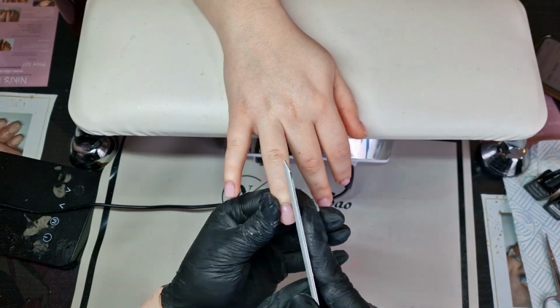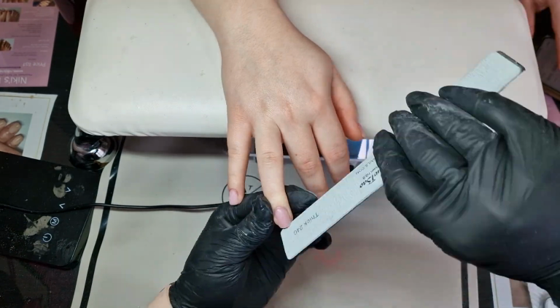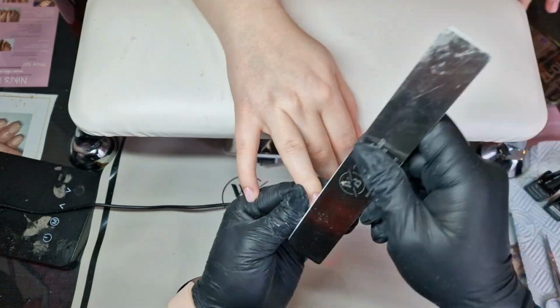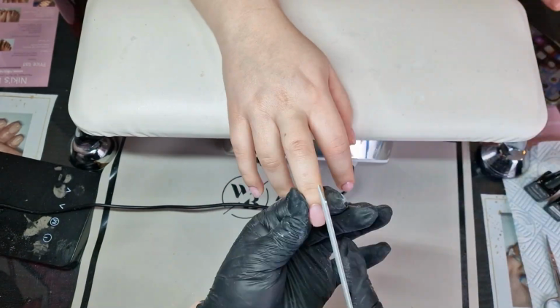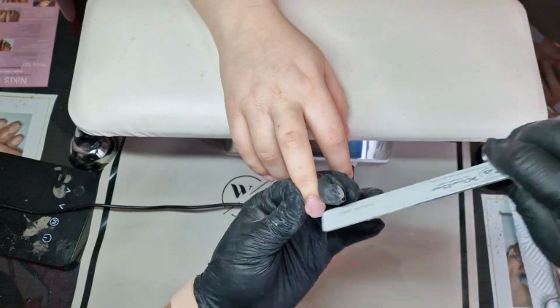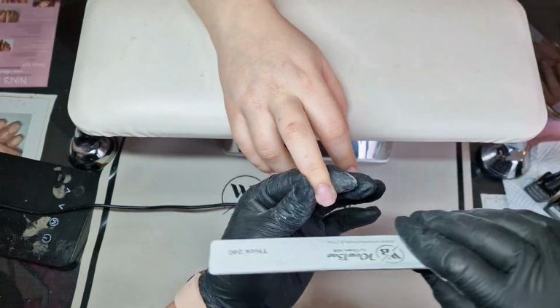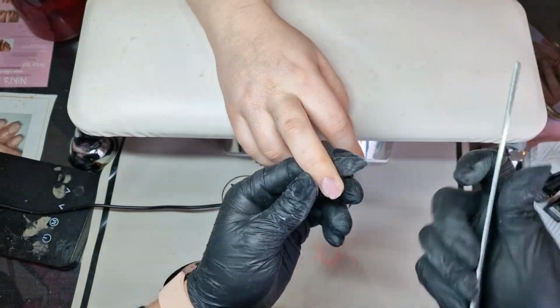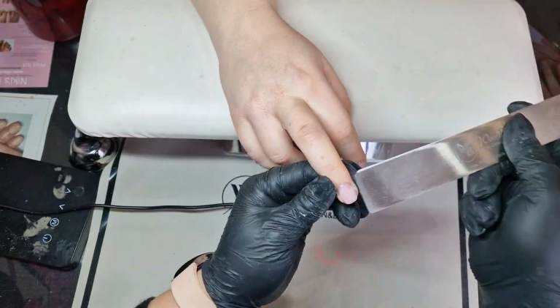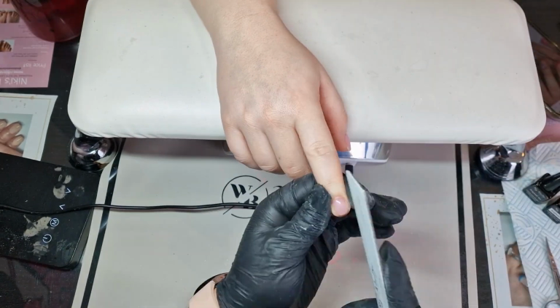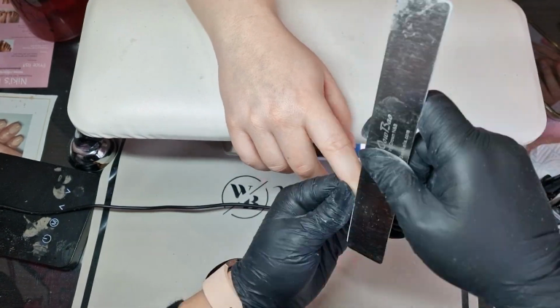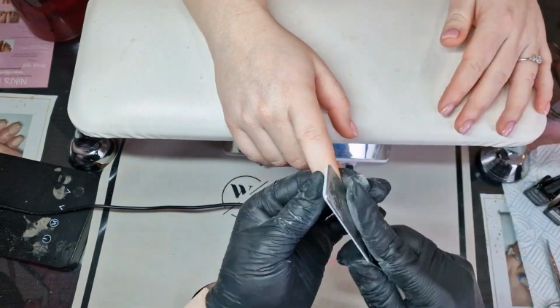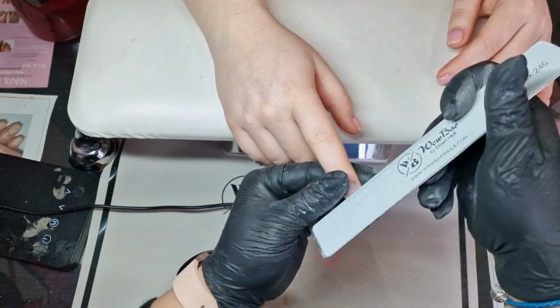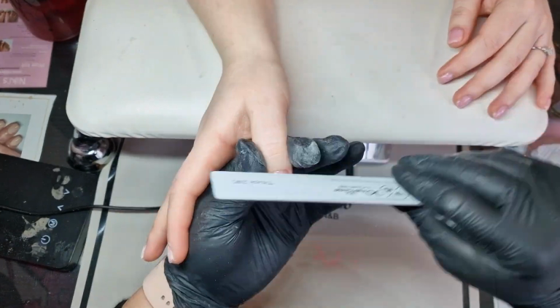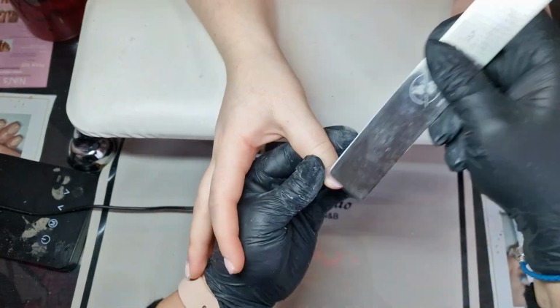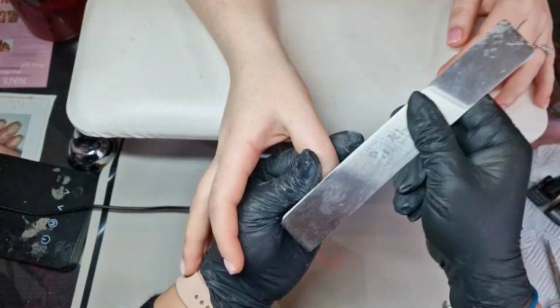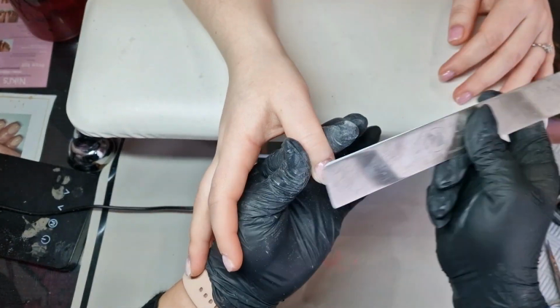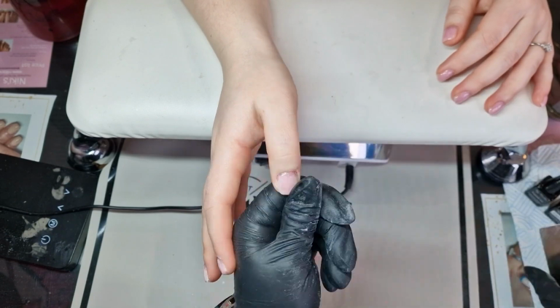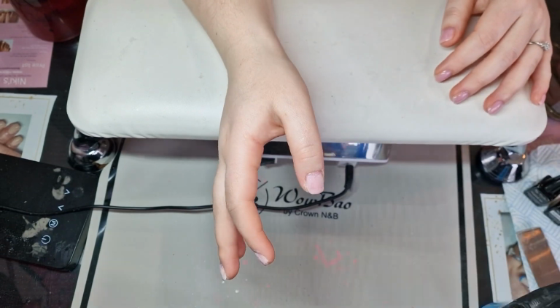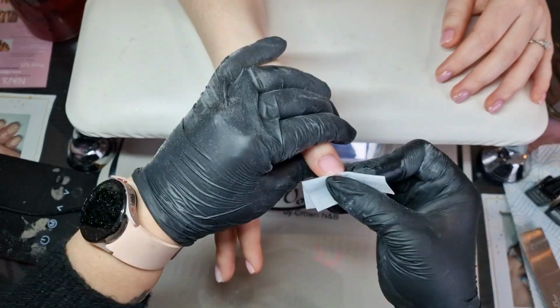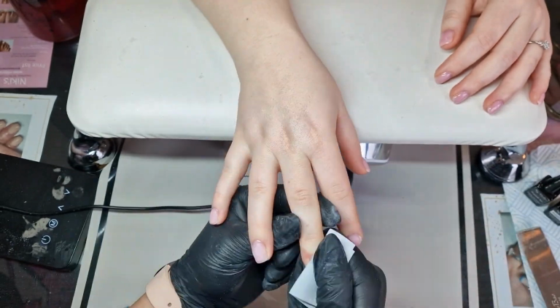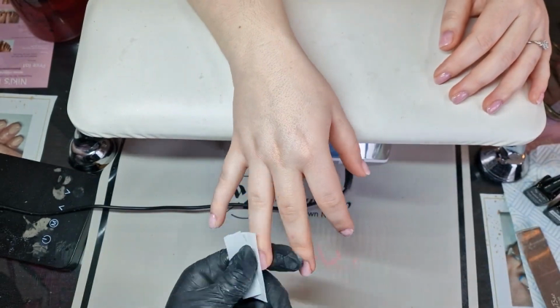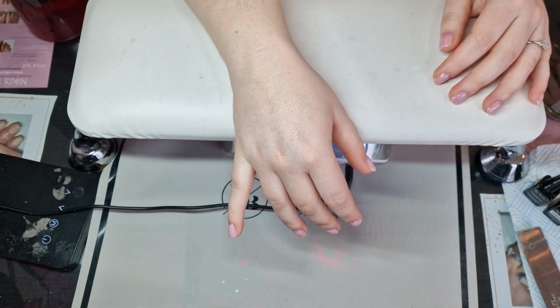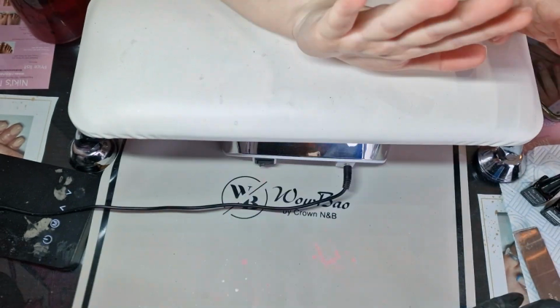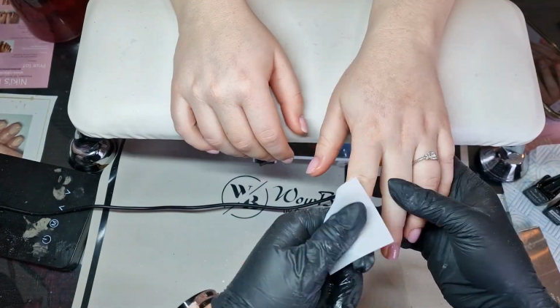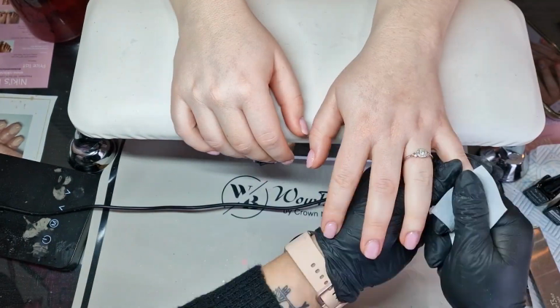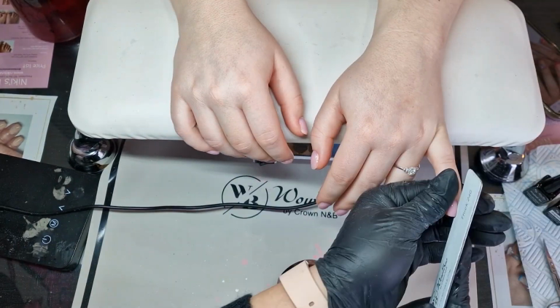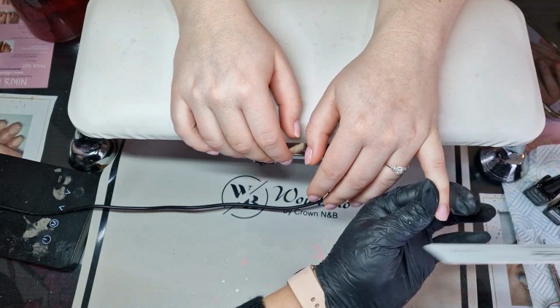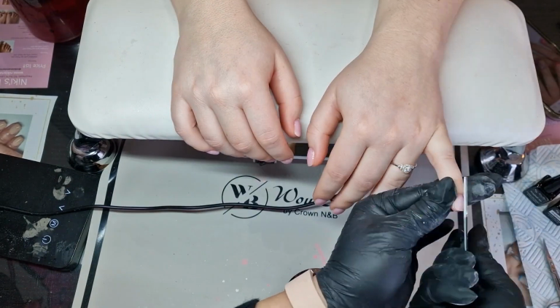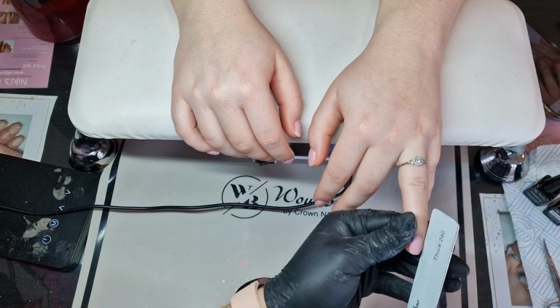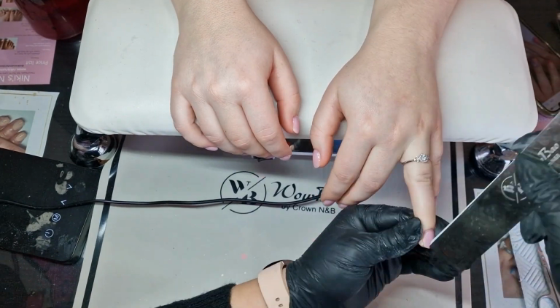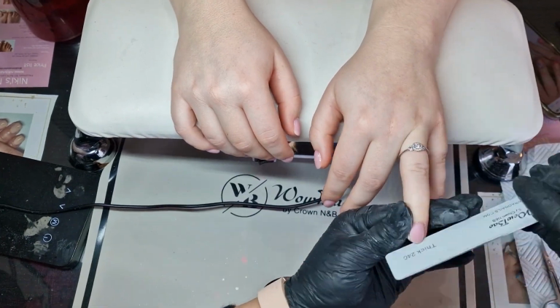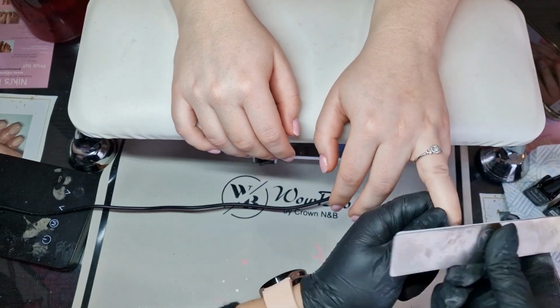That's all done. I'm going to wipe off the inhibition layer and then go back in with the metal file to just refine the shape, dust away, and then repeat on the other hand.